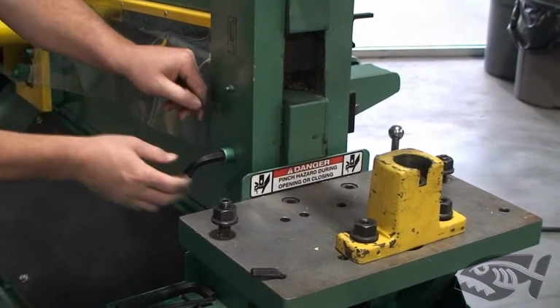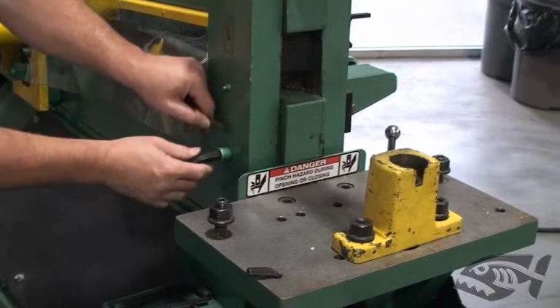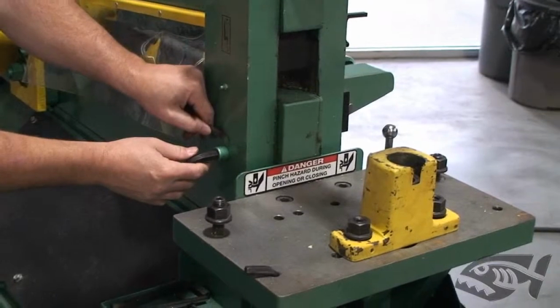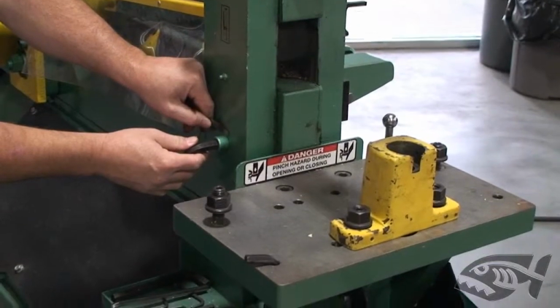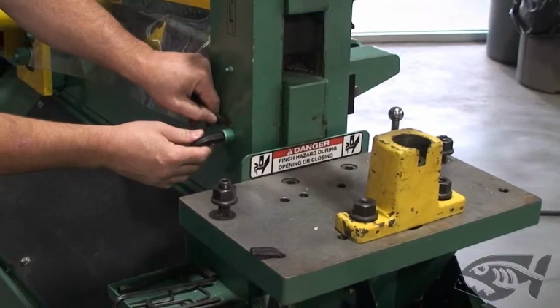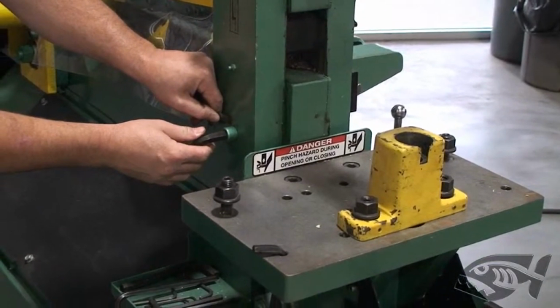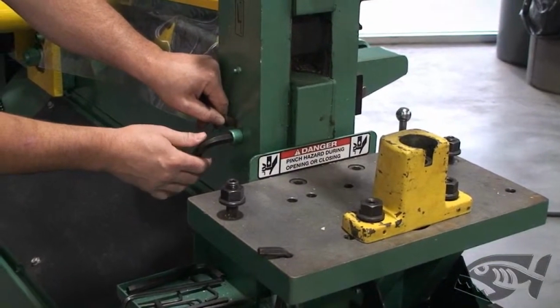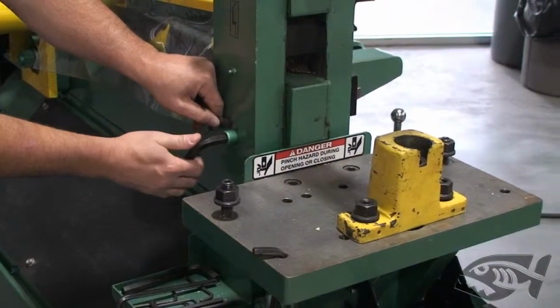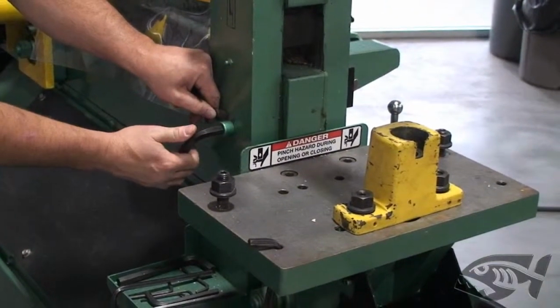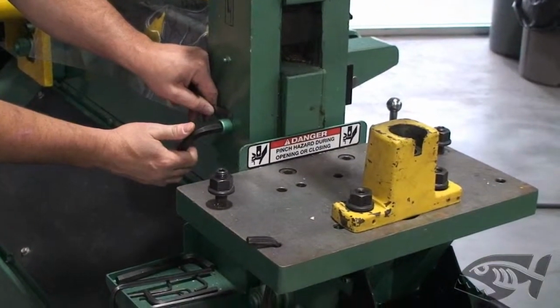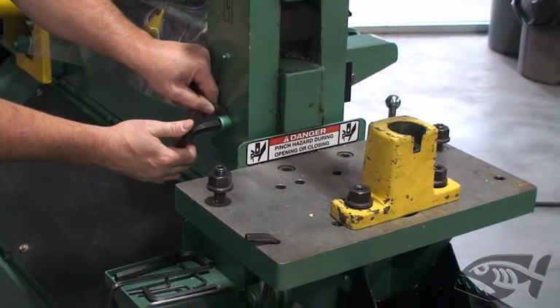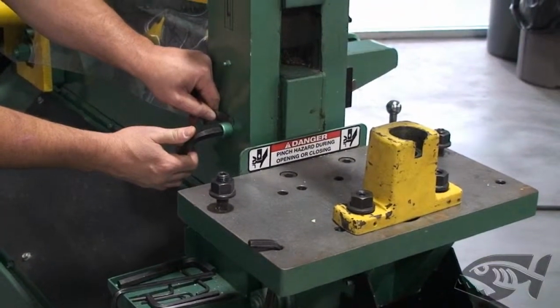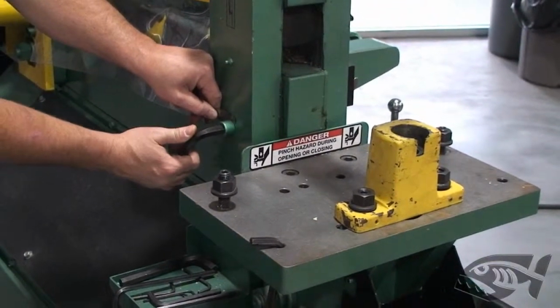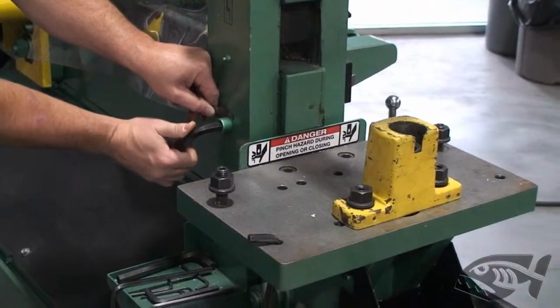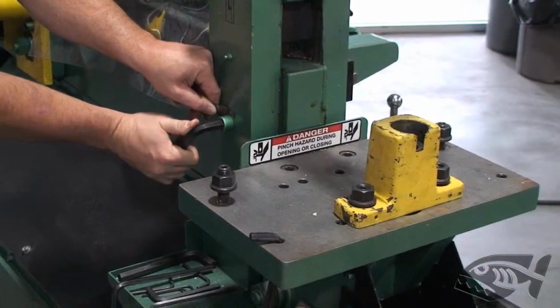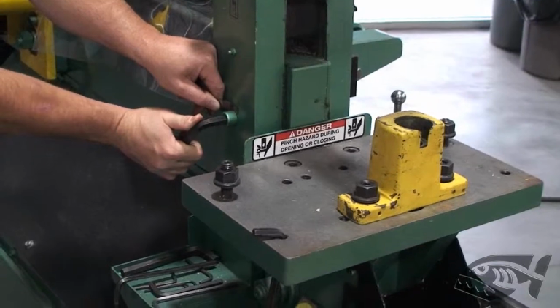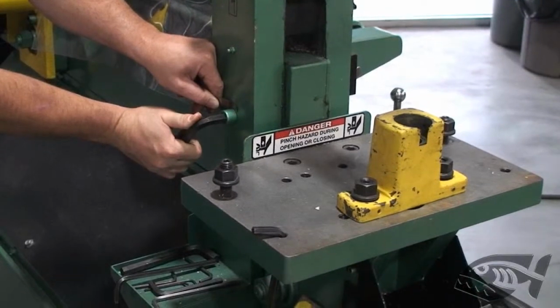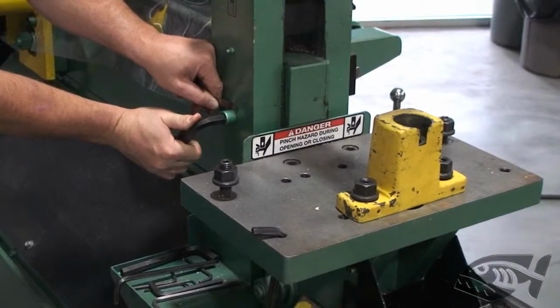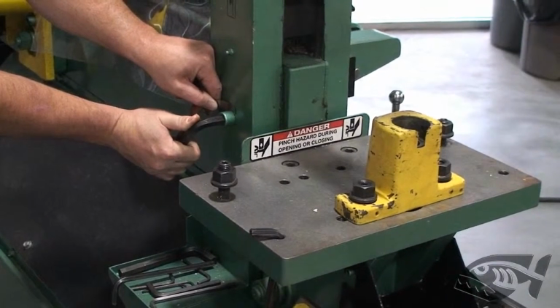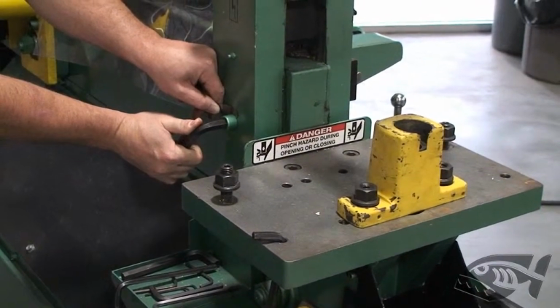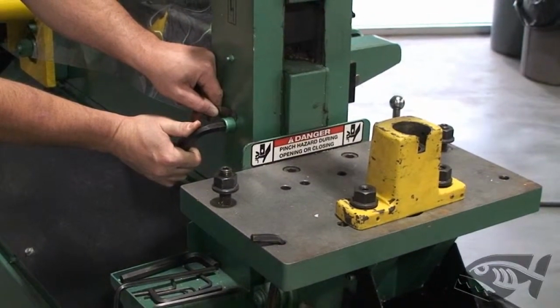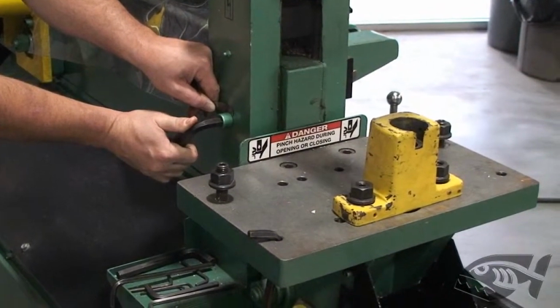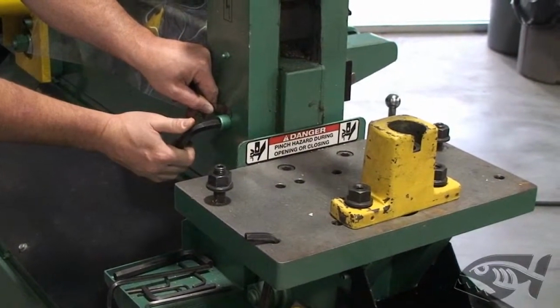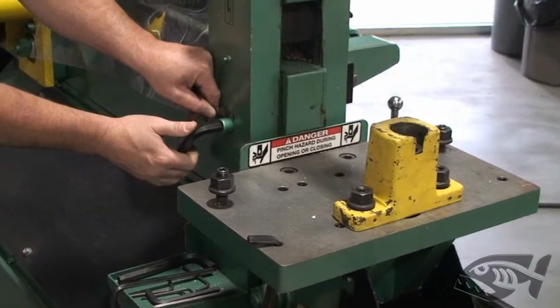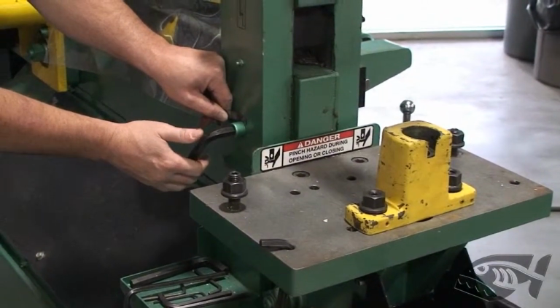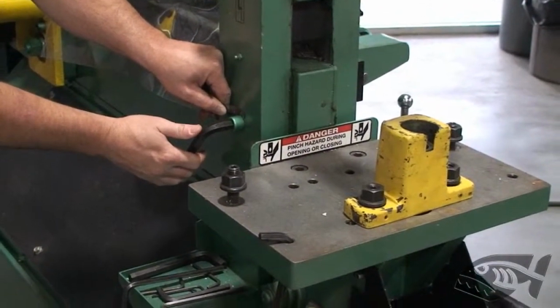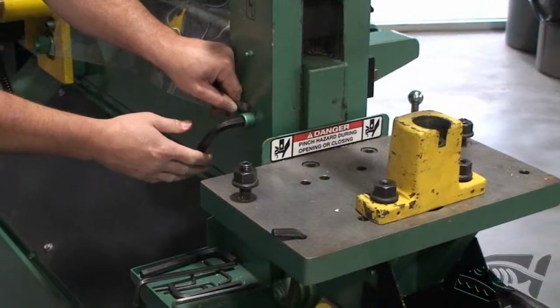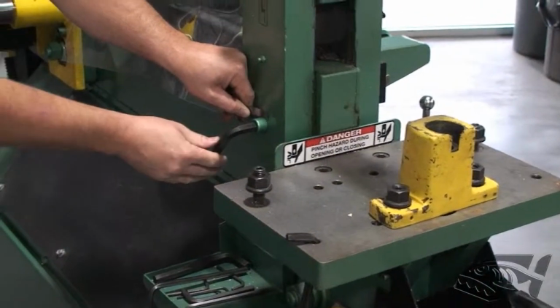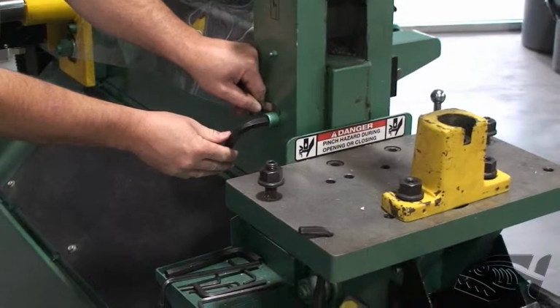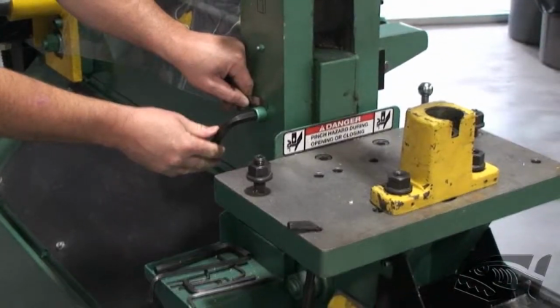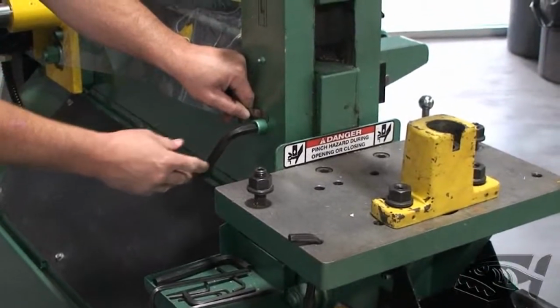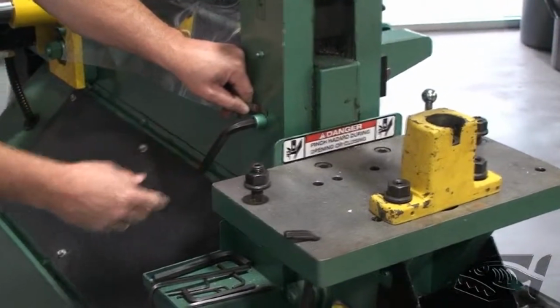Allen head on one side and a jam nut on the other. What you want to do is thread this one in and allow for 5,000 clearance between the head of the bolt and the pull arm. Once you've achieved that, you want to hold that — or have someone hold it from this side with the Allen wrench.